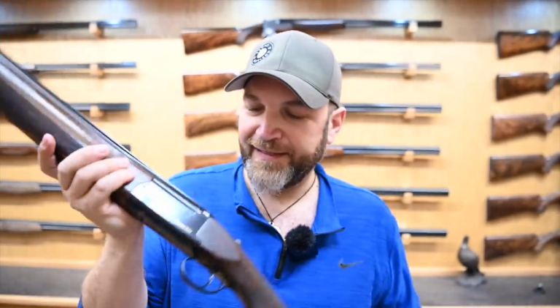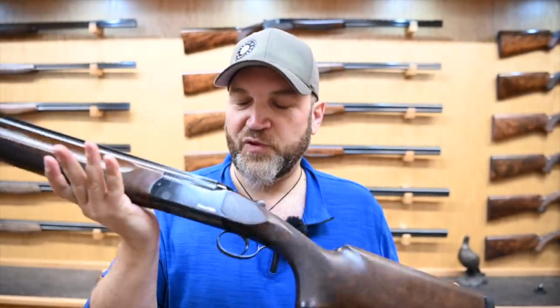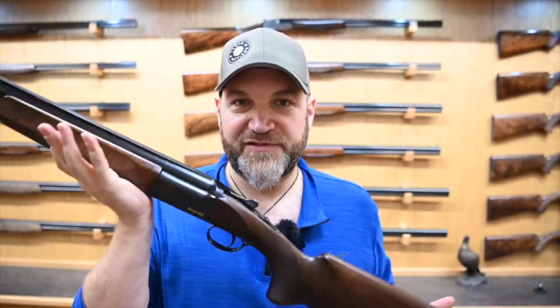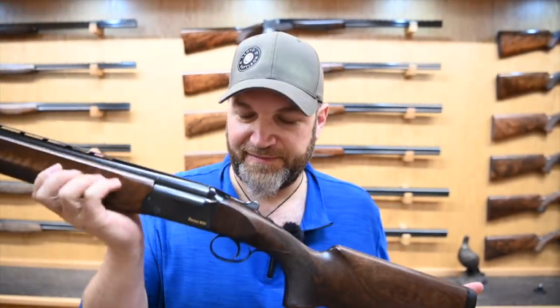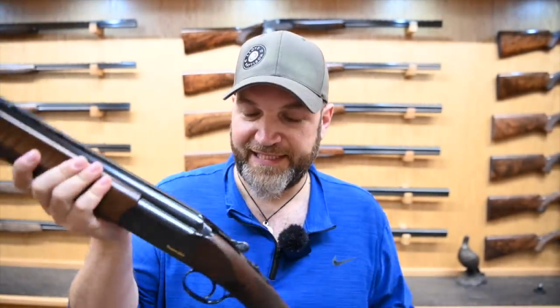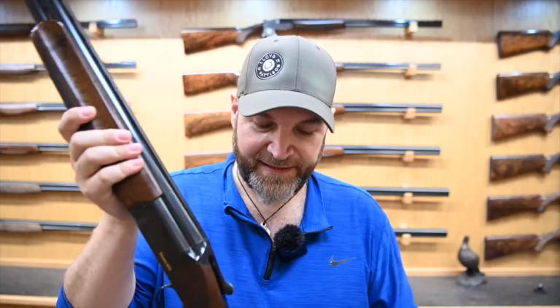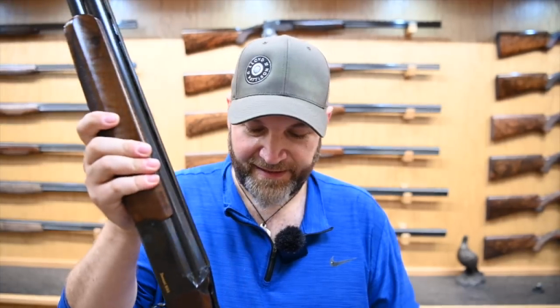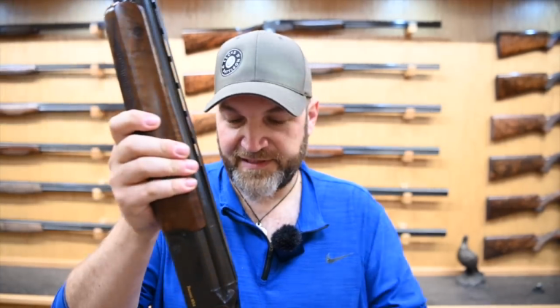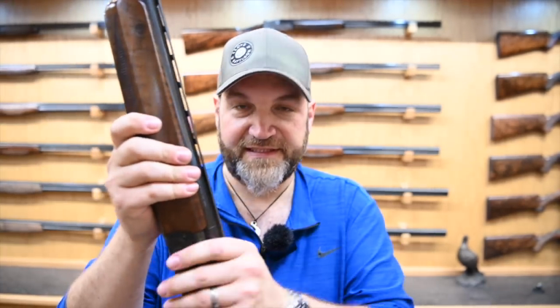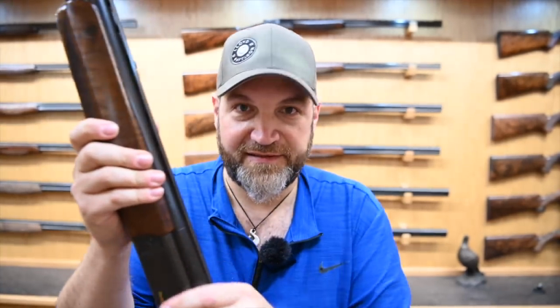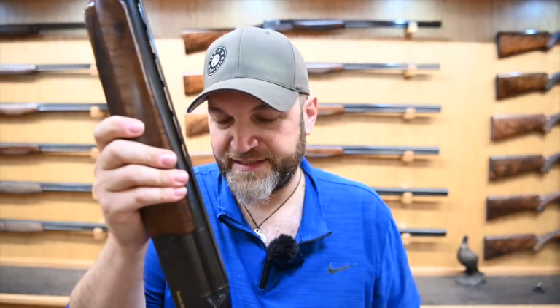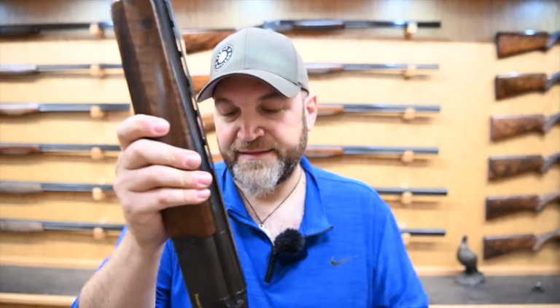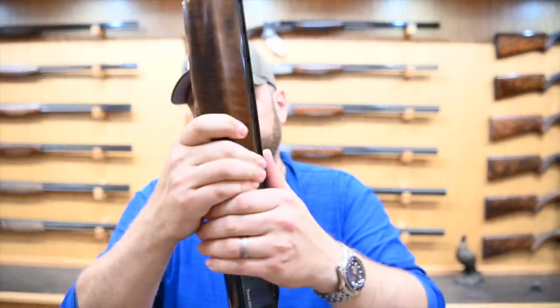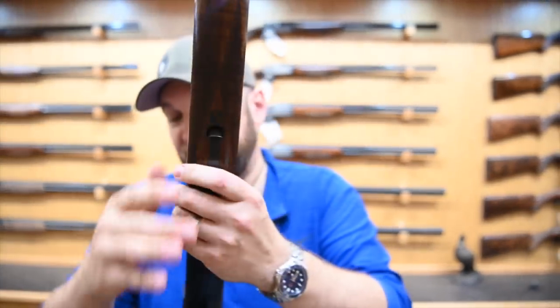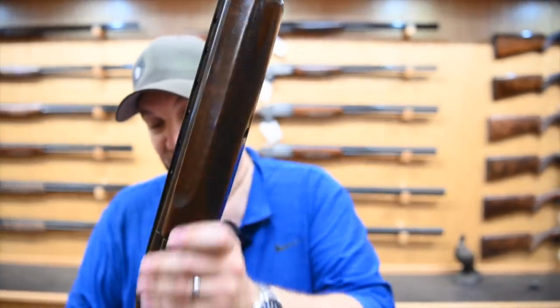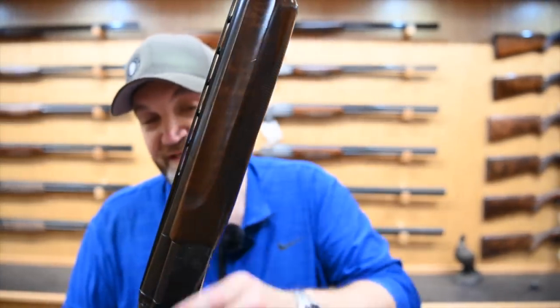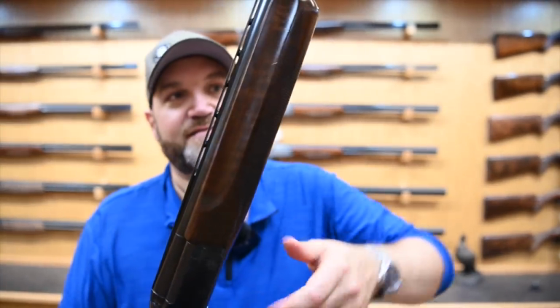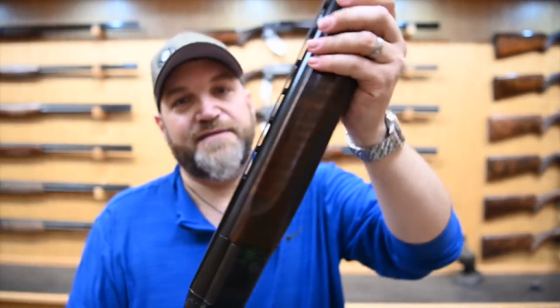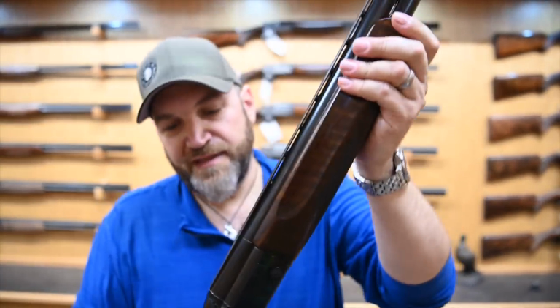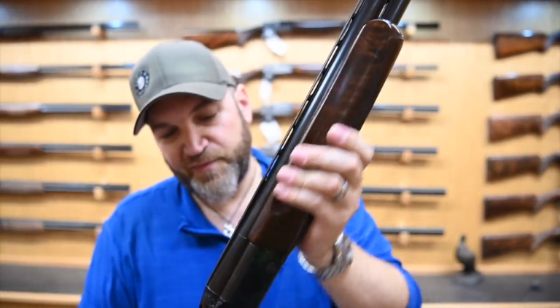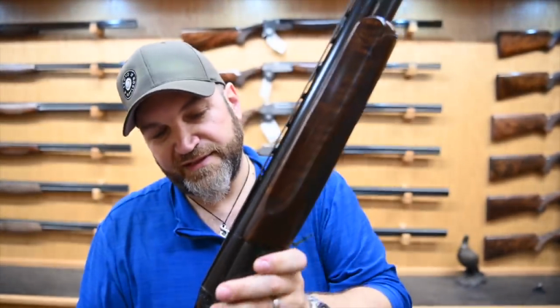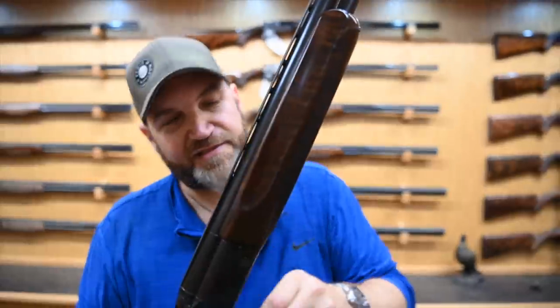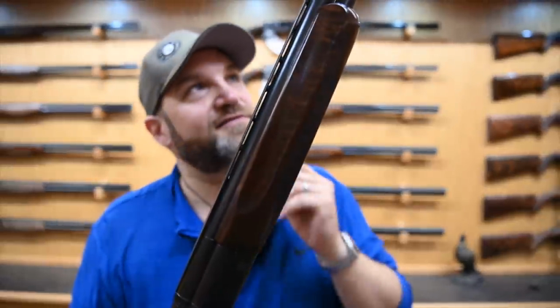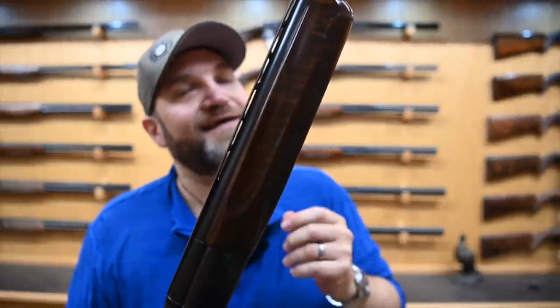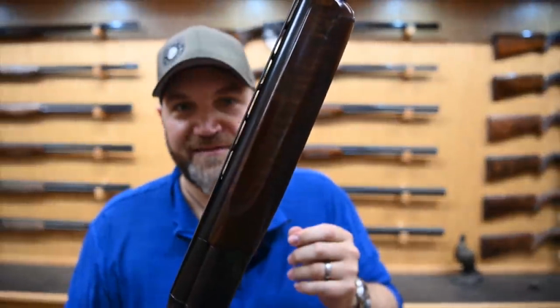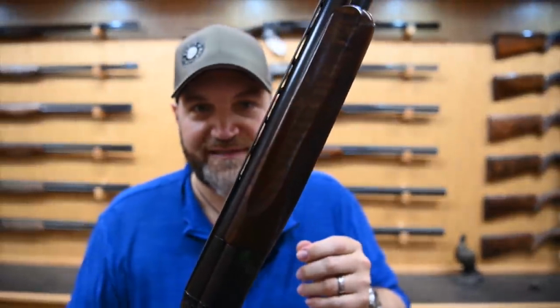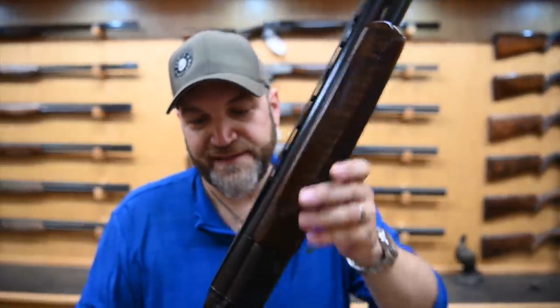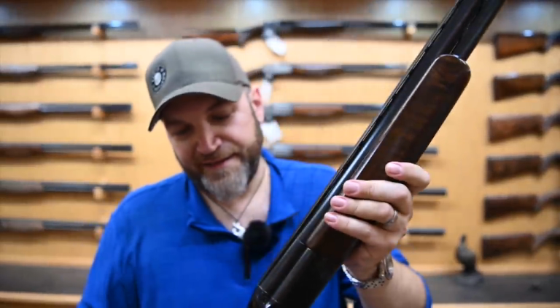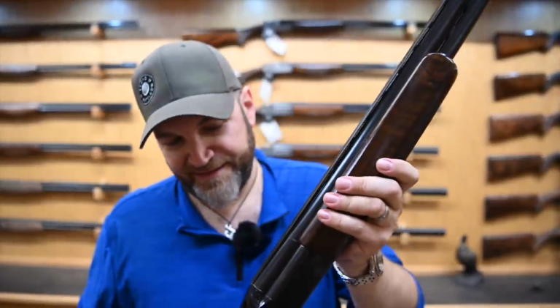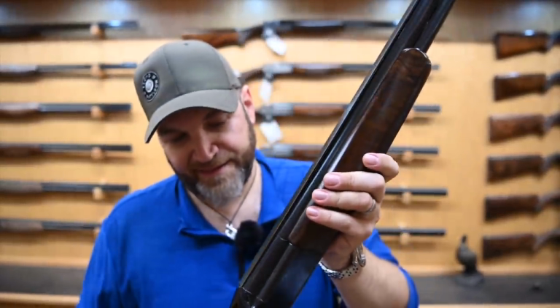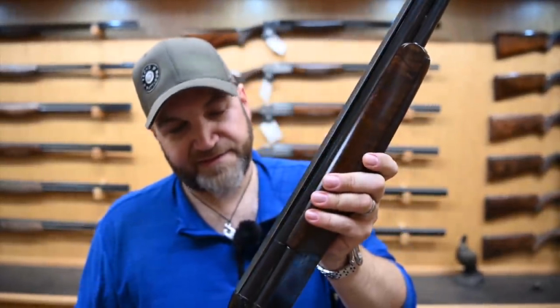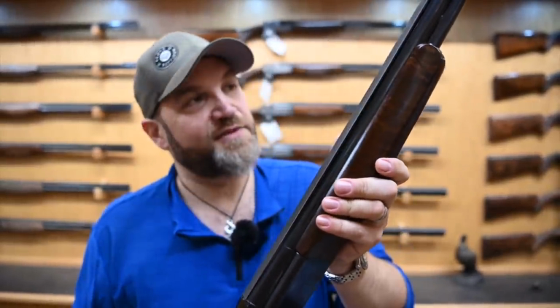We have a Perazzi MX-4, only made for a short time in the 80s, a sort of a sister gun to the MX-8, and based off the same action, but with just such an elegant simplicity to it — it is an absolute thing of beauty.